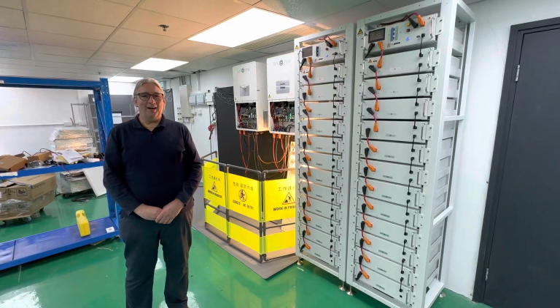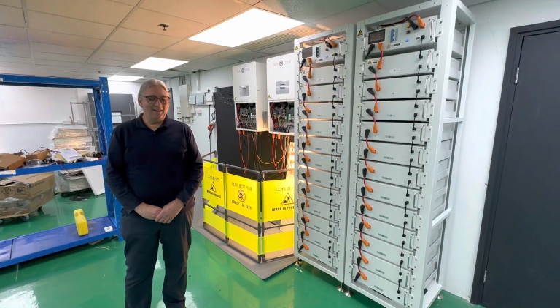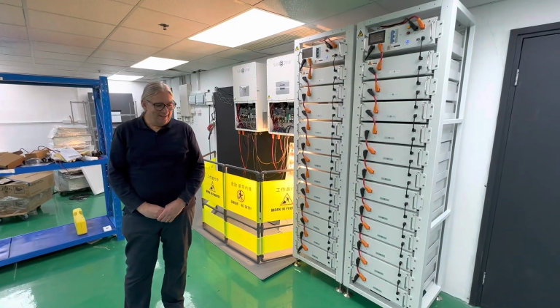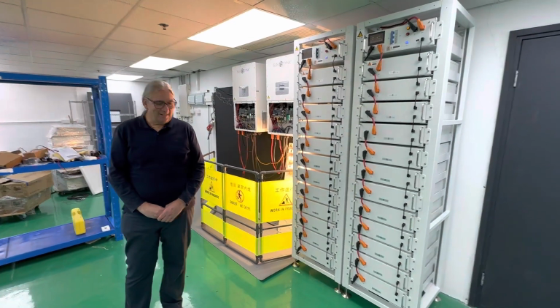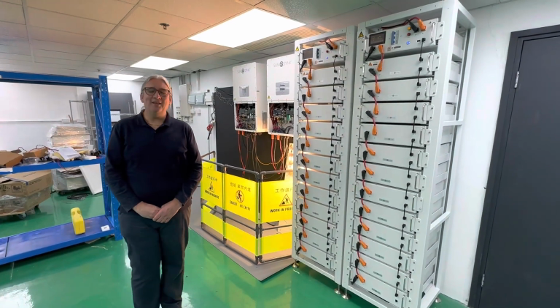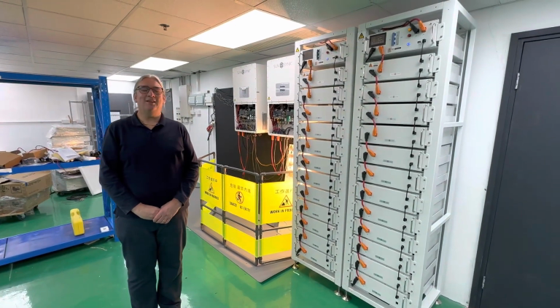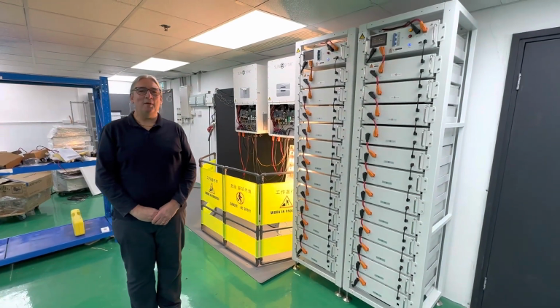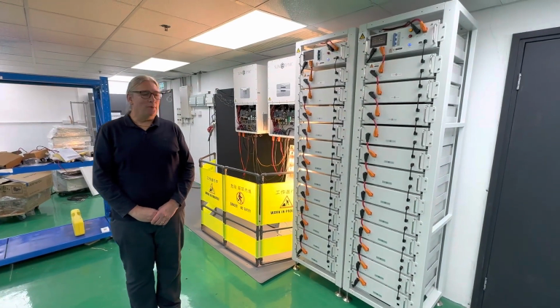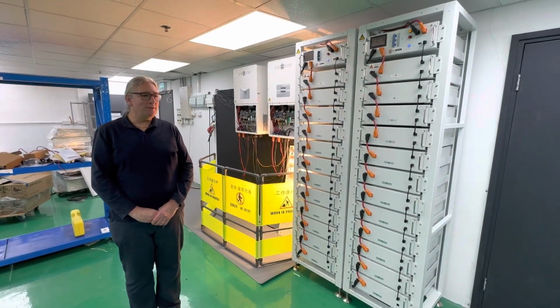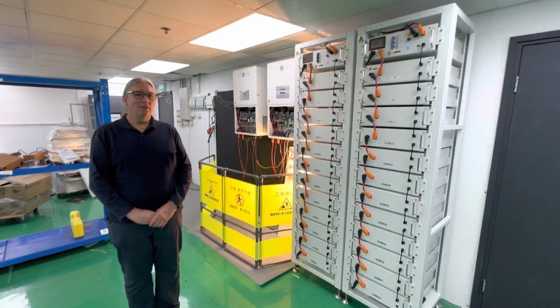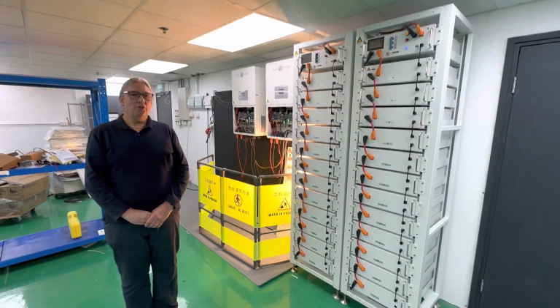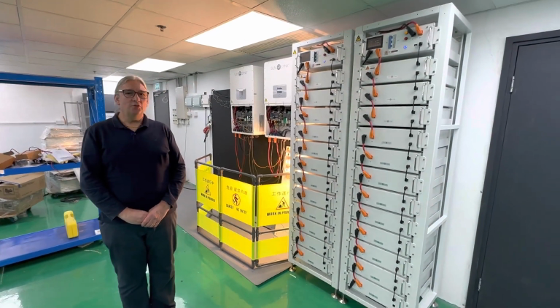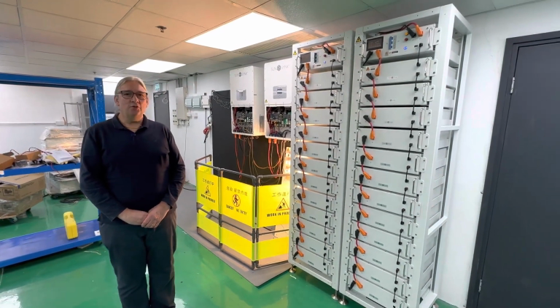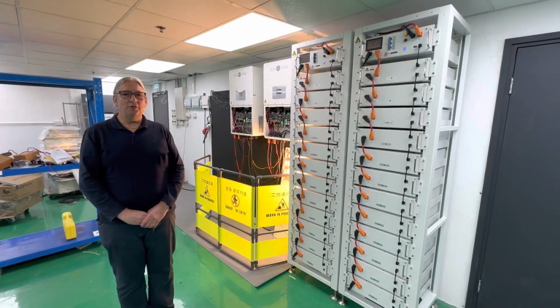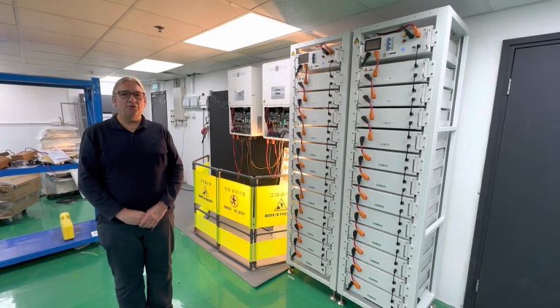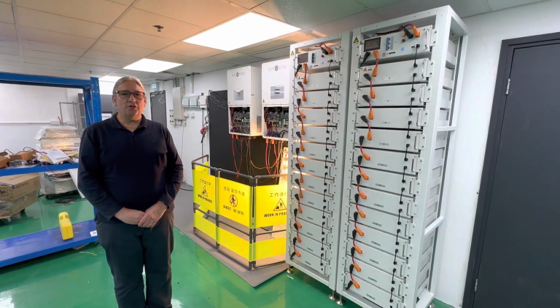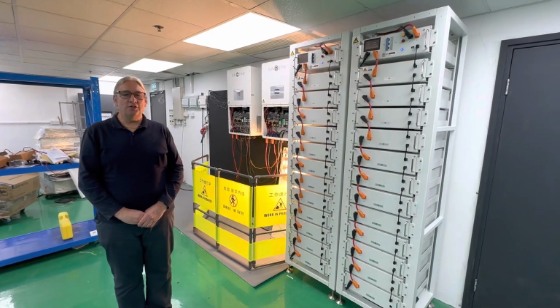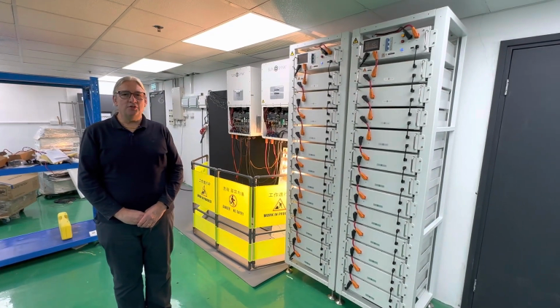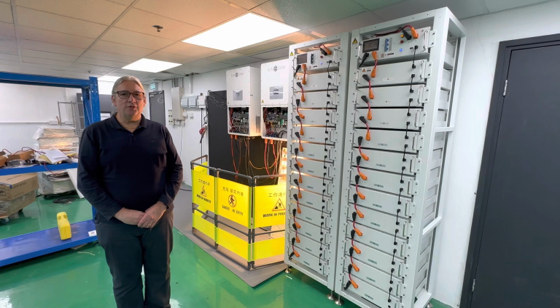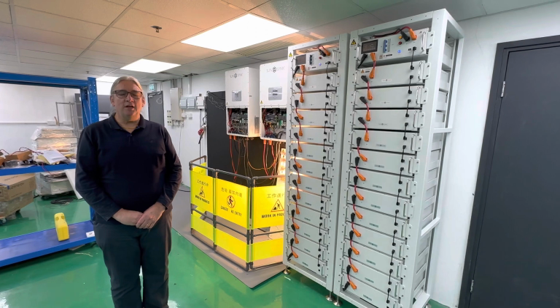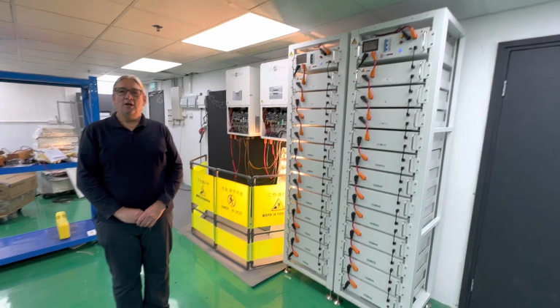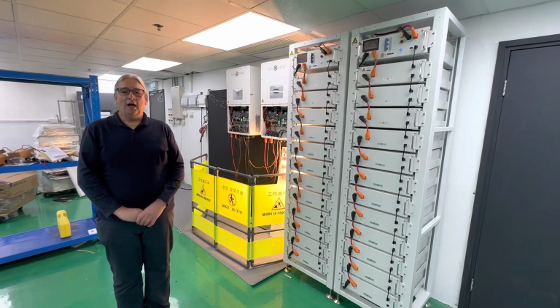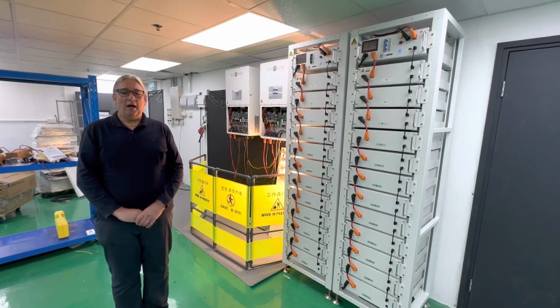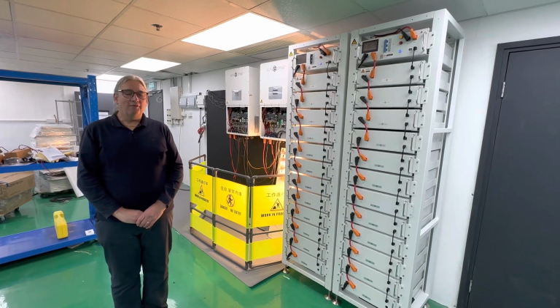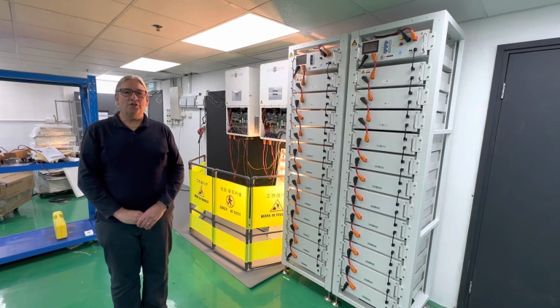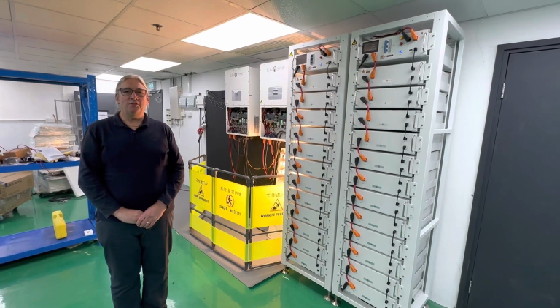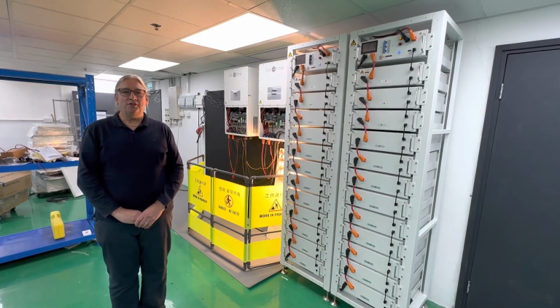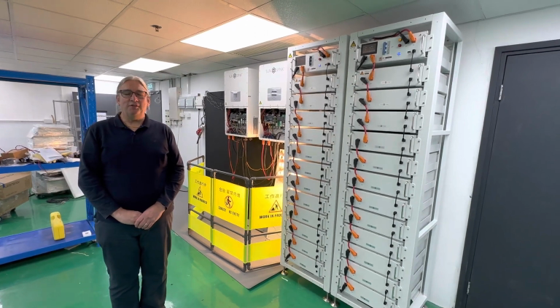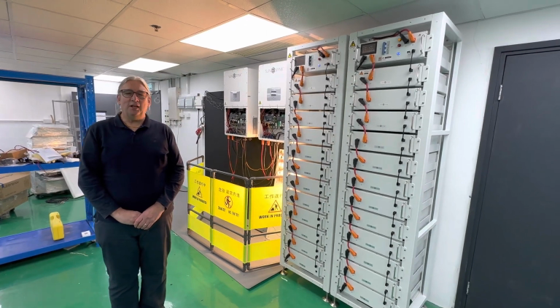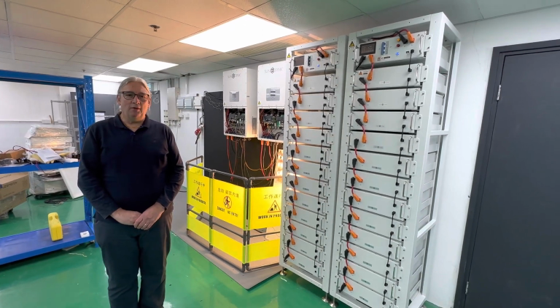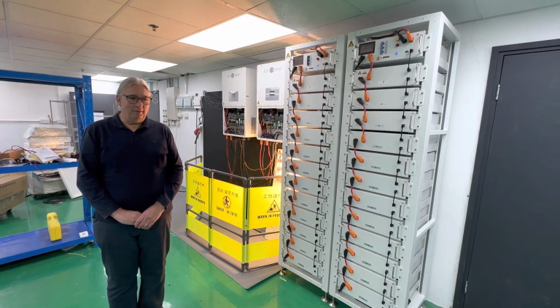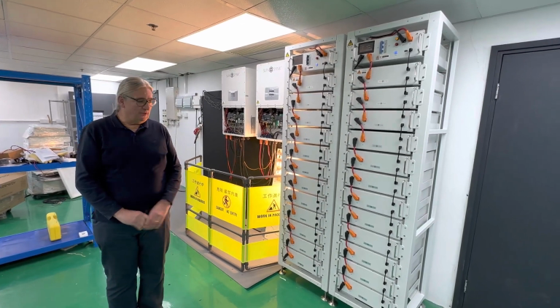Hi, it's Keith. I promised to do the introduction to the high voltage inverter, the 50 kilowatt inverter.